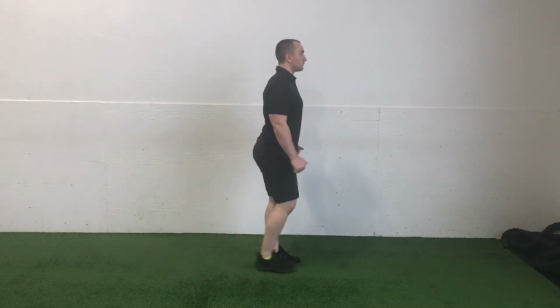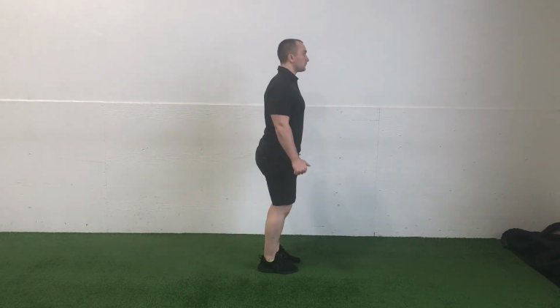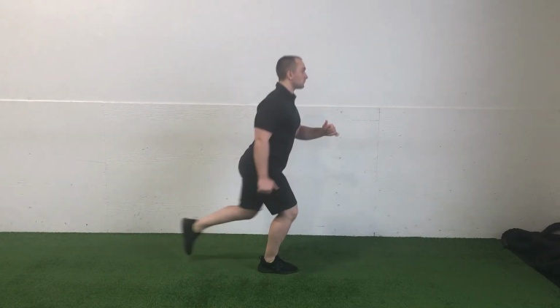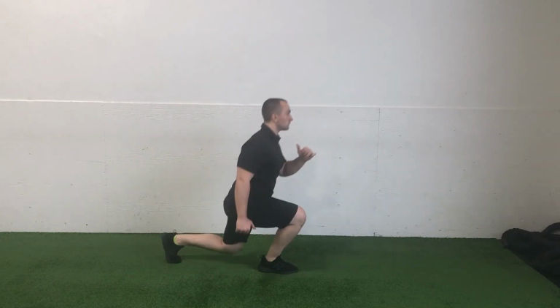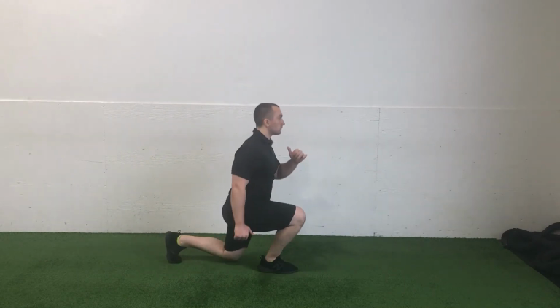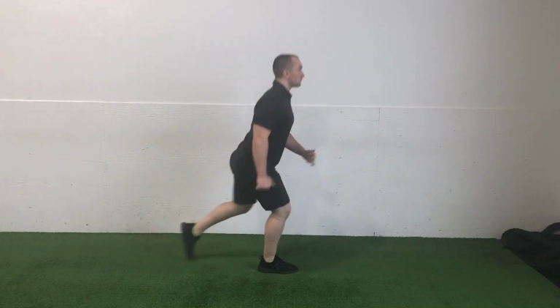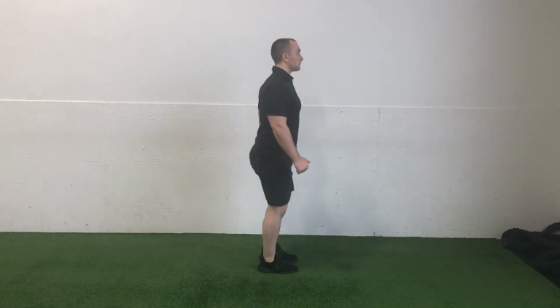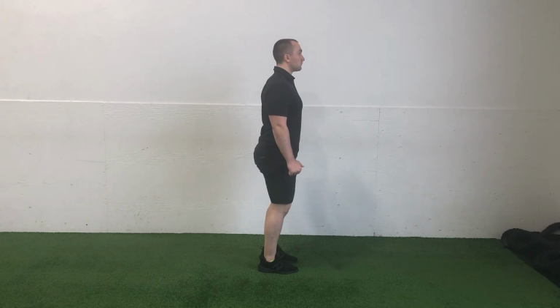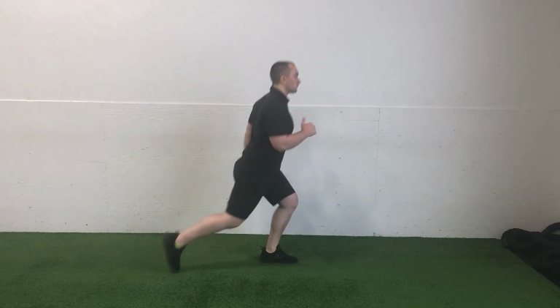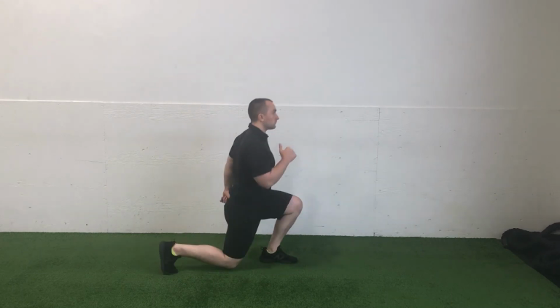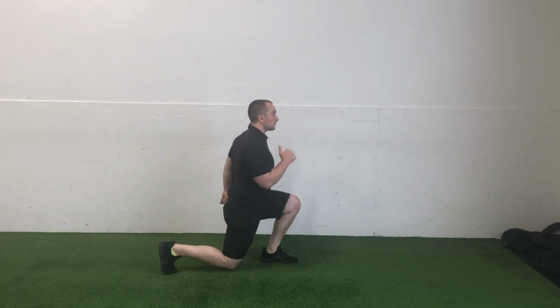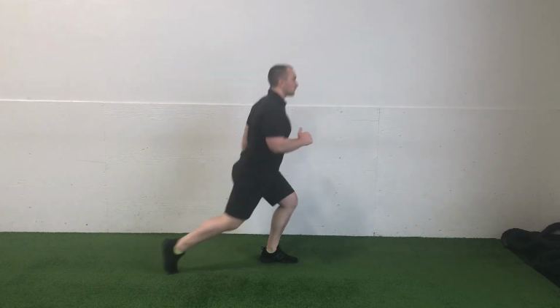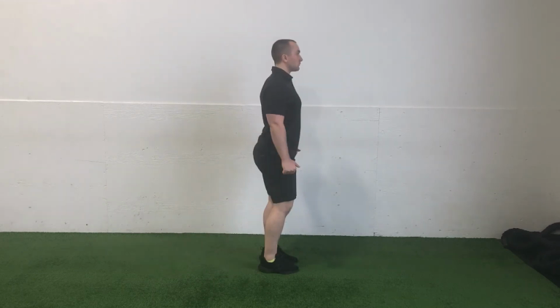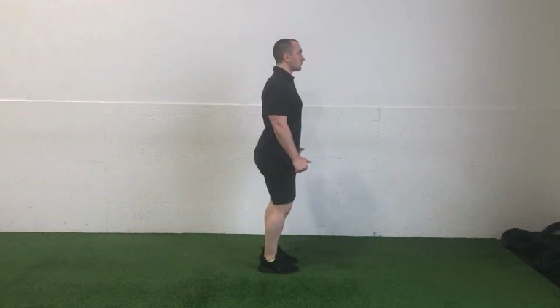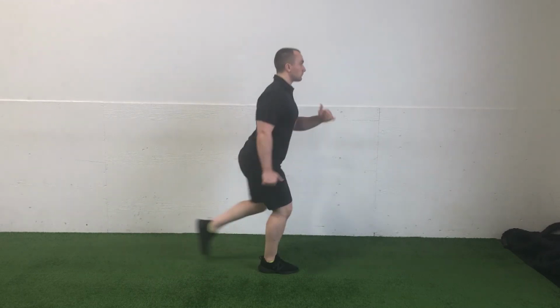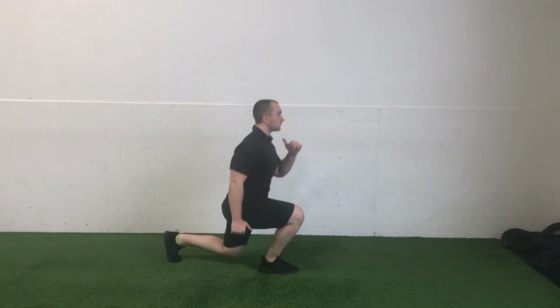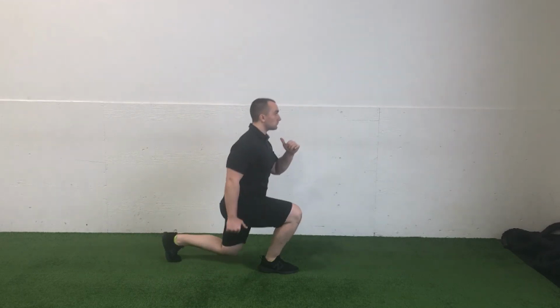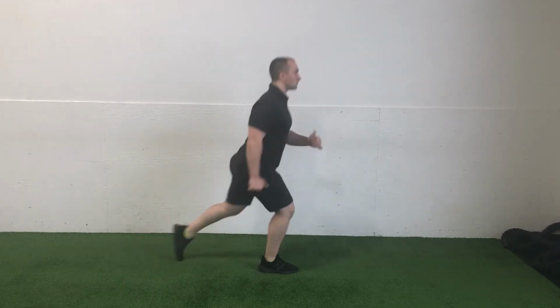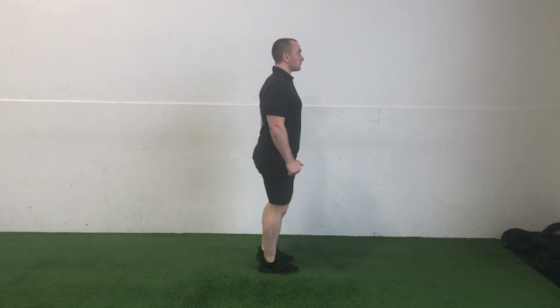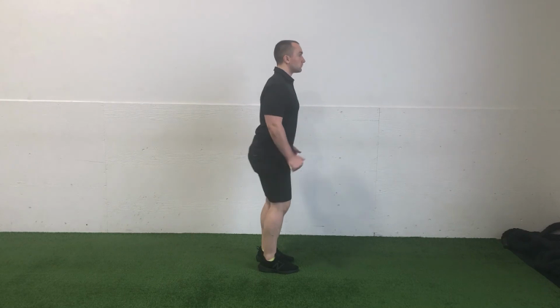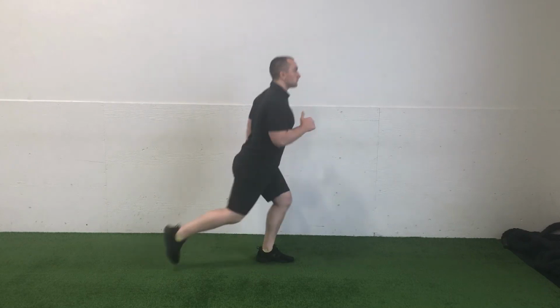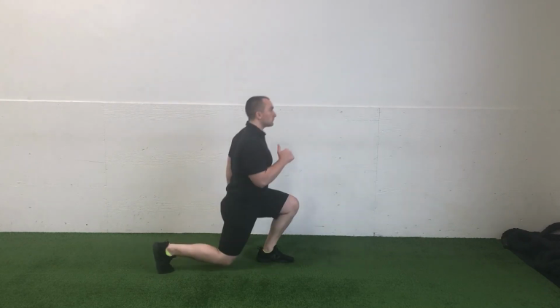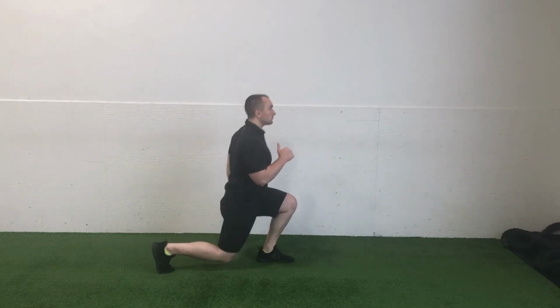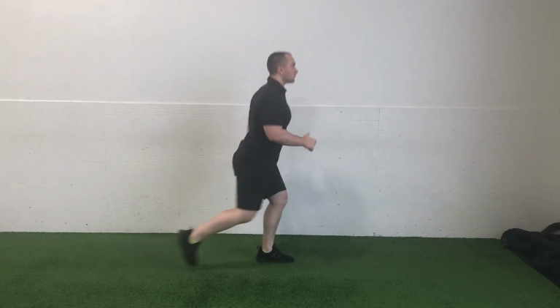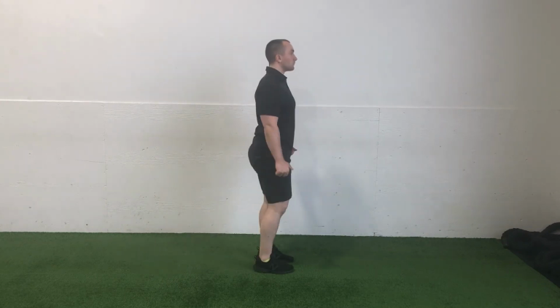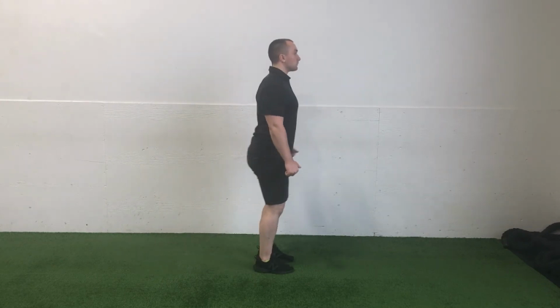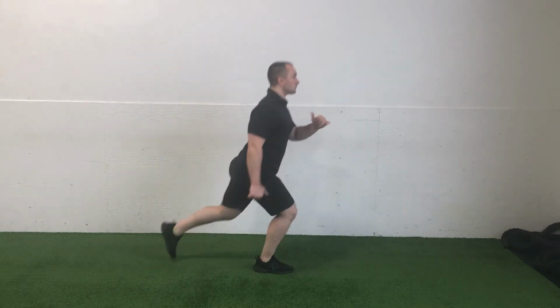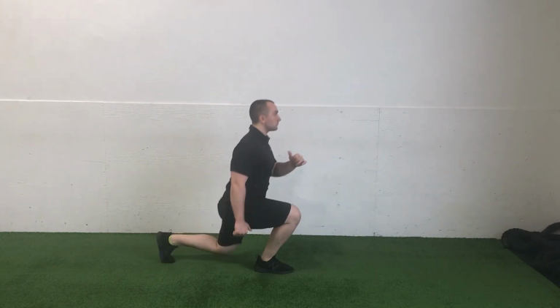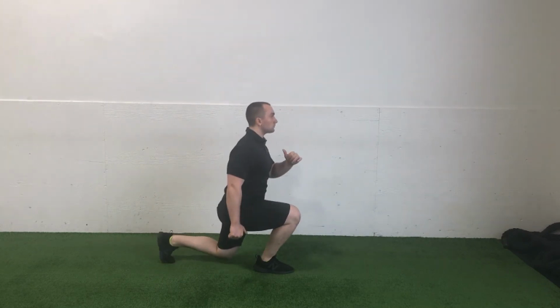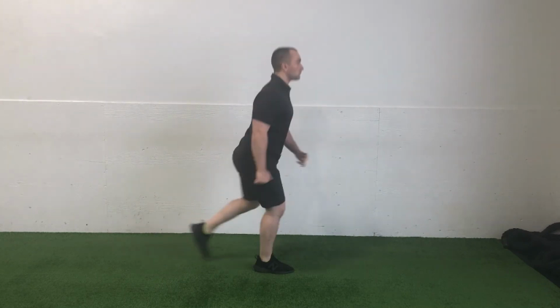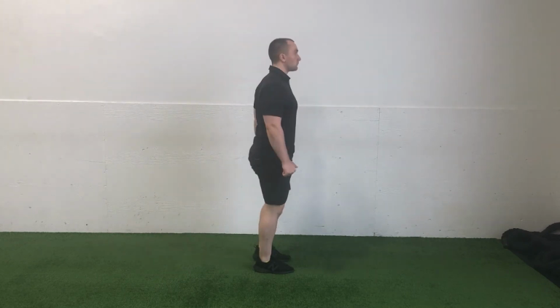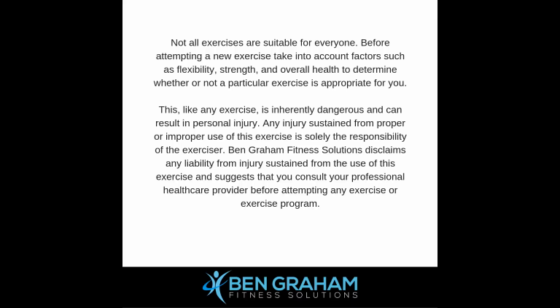Once your rear knee makes contact with the floor, focus on driving through the foot of your lead leg until a full extension is reached and you're able to return to an upright standing position with both feet once again side by side. Alternate back and forth between your right and left leg until all repetitions are successfully completed.